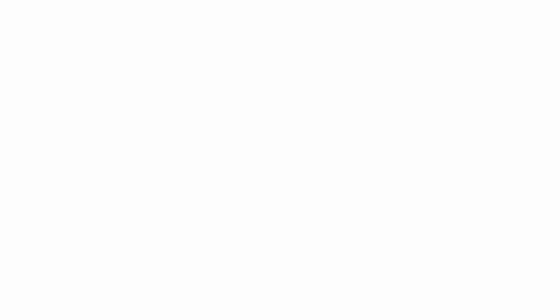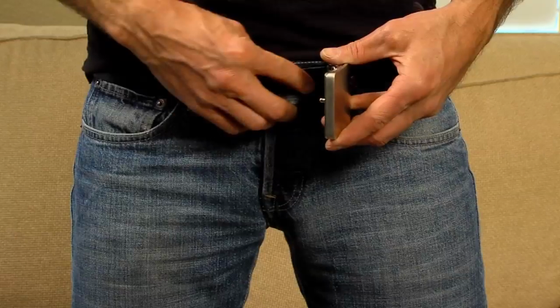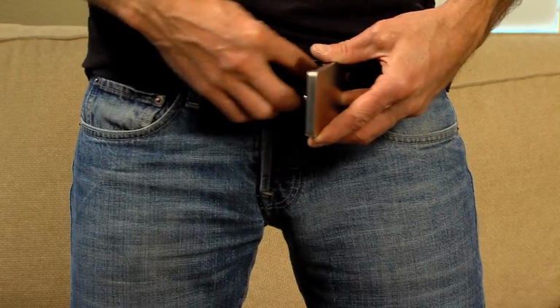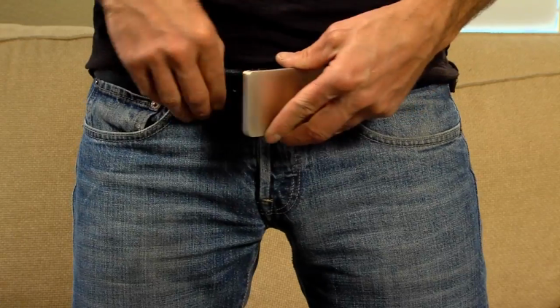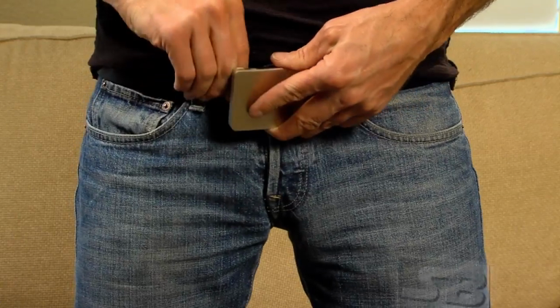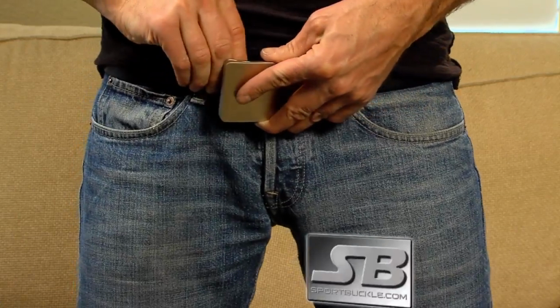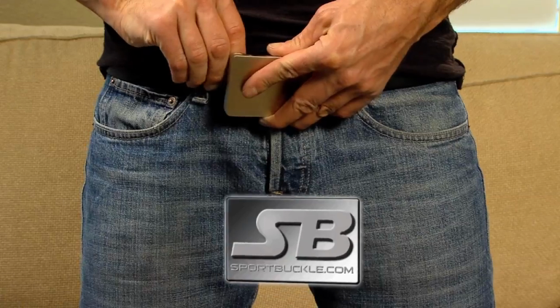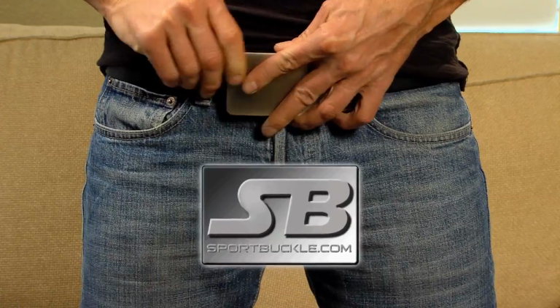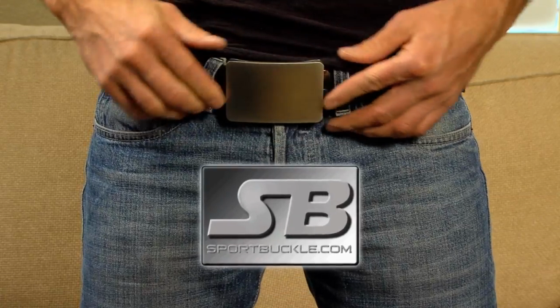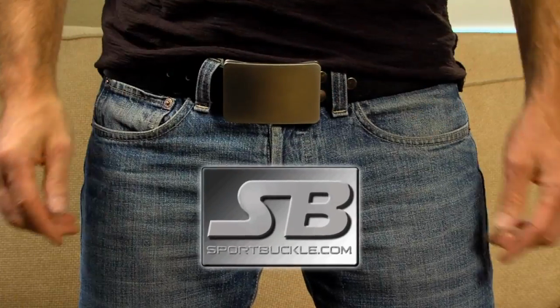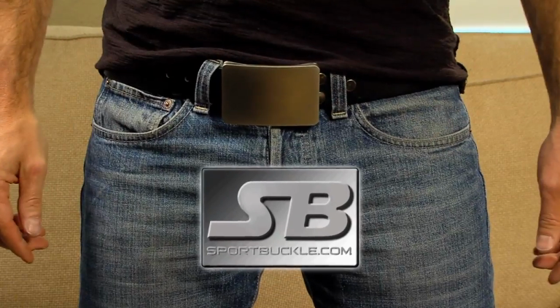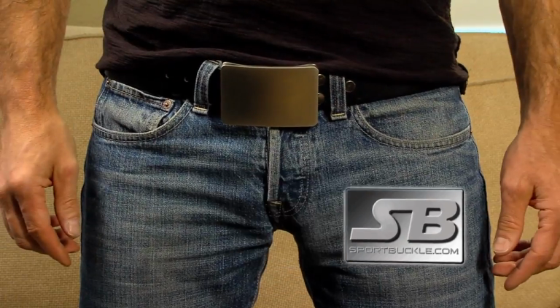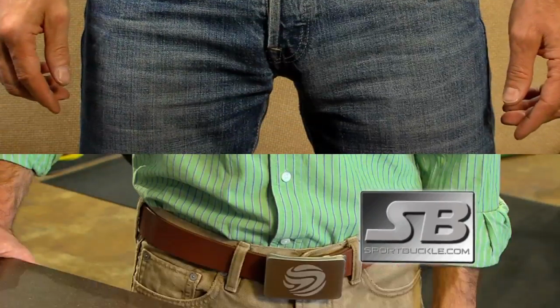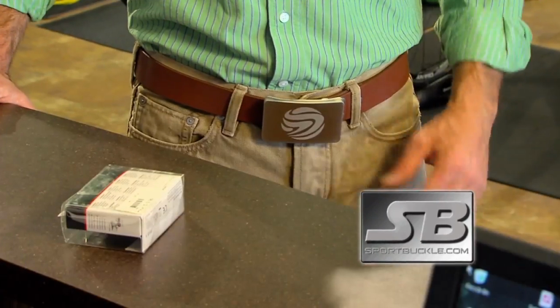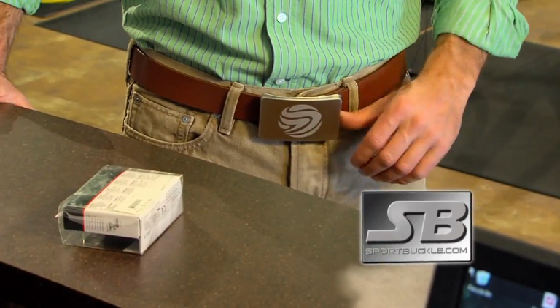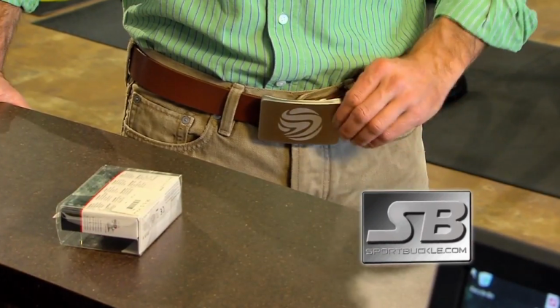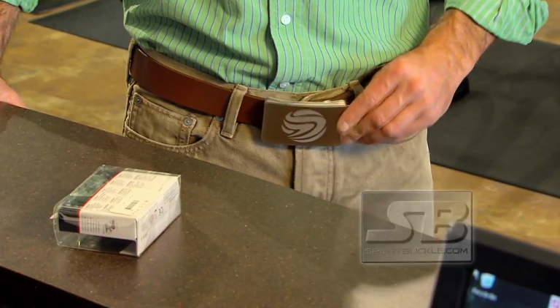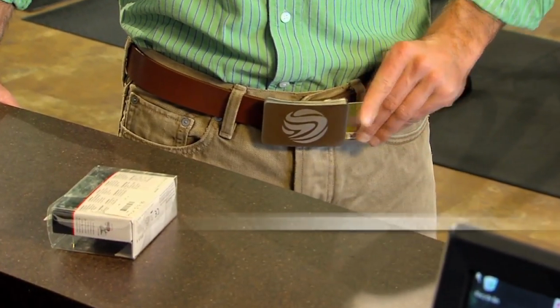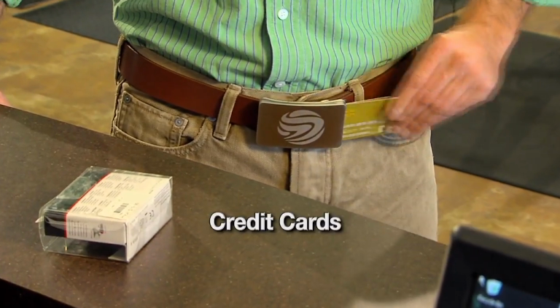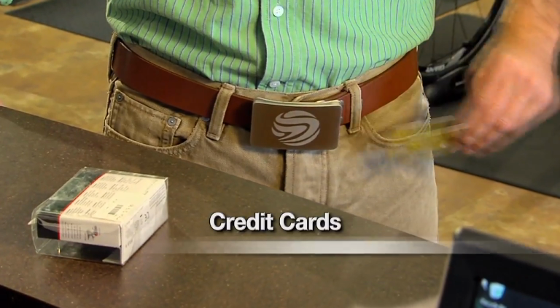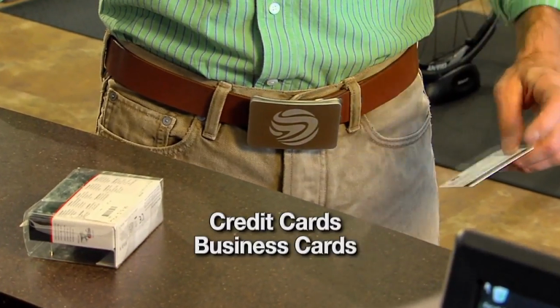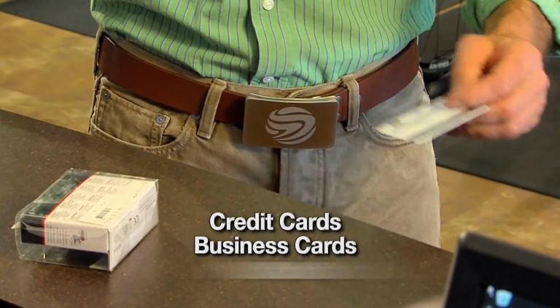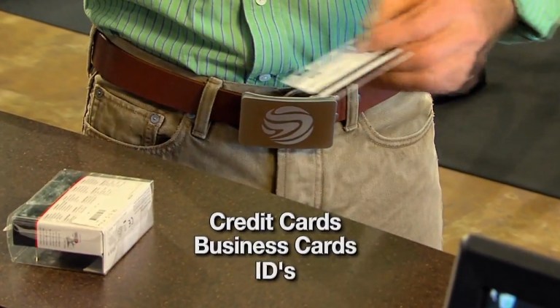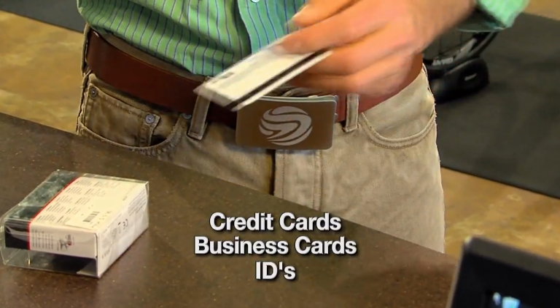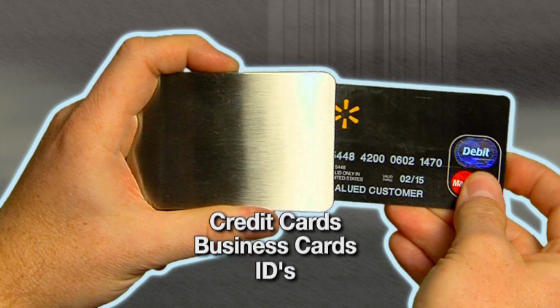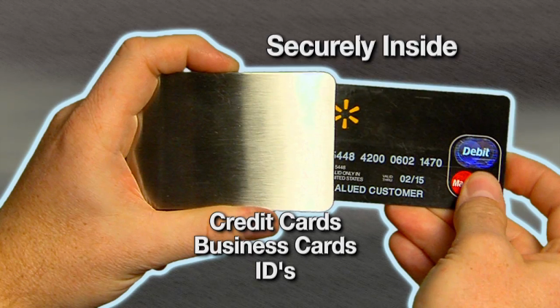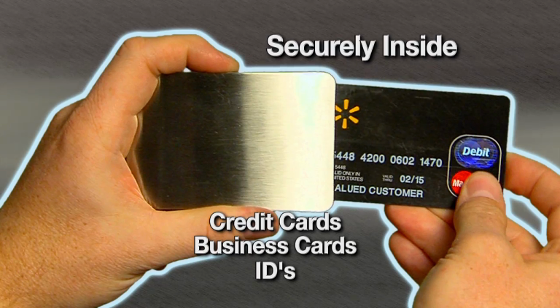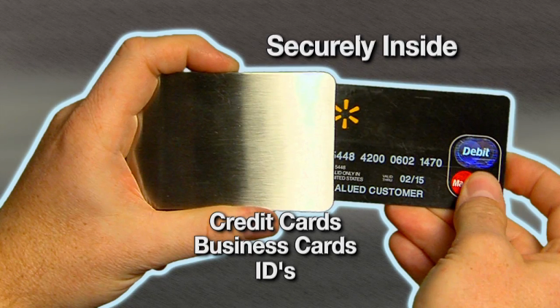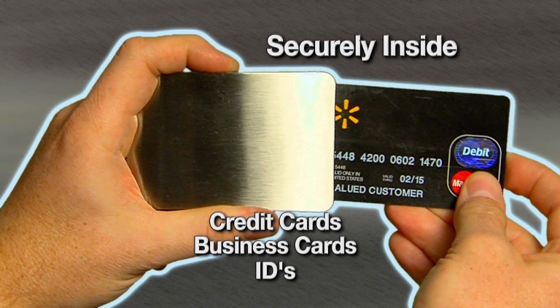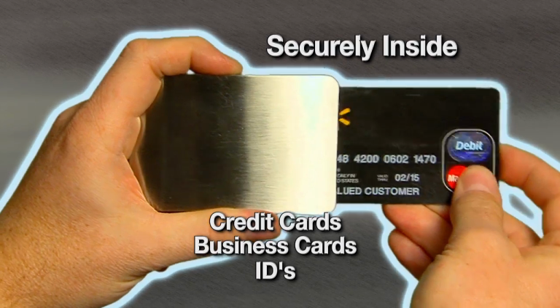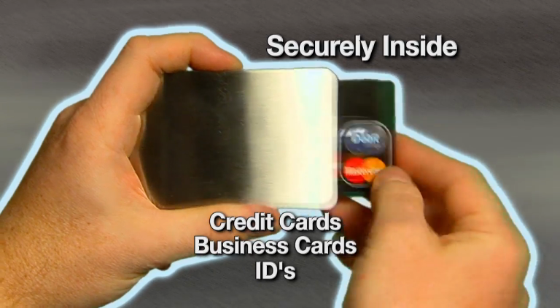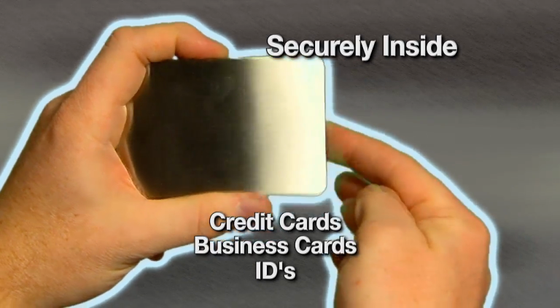Until now — introducing the Sport Buckle, the revolutionary patented belt buckle that holds your credit cards, business cards, and IDs safely and securely inside the belt buckle.